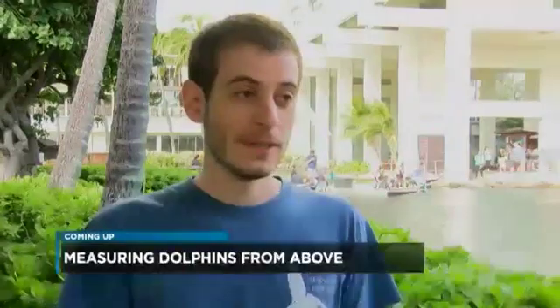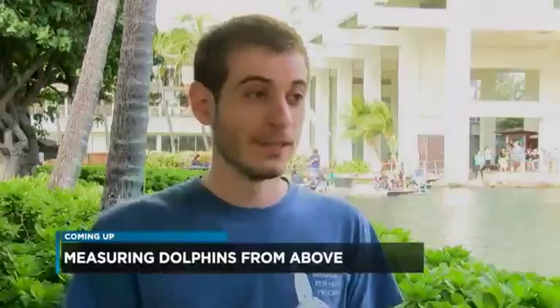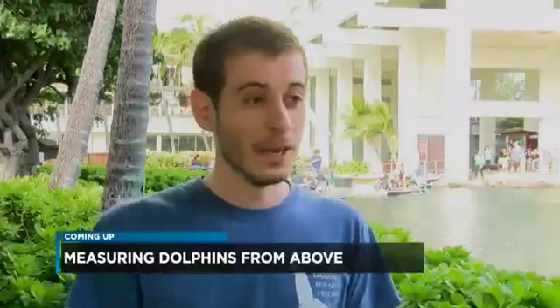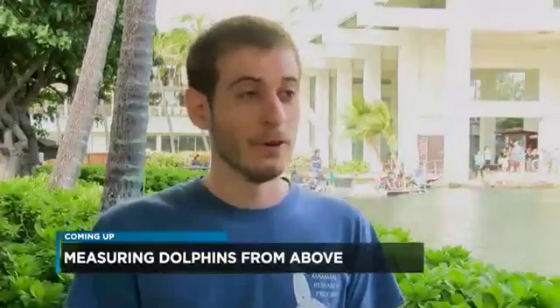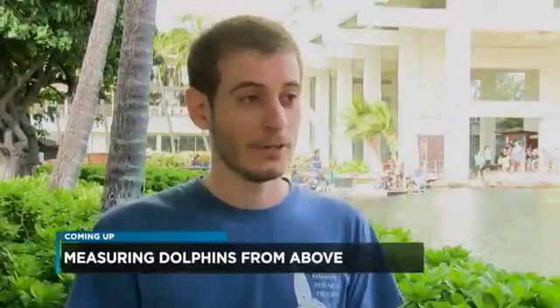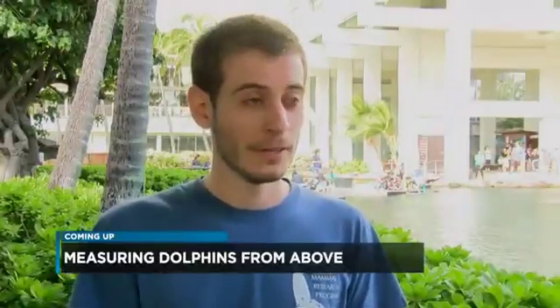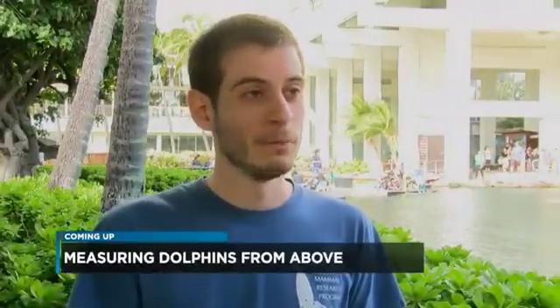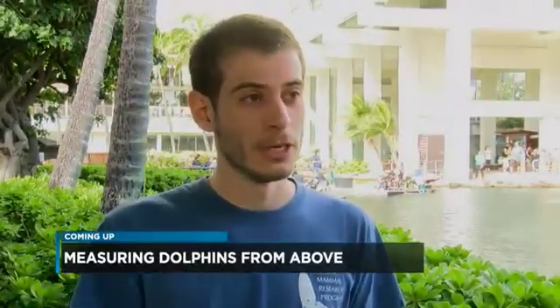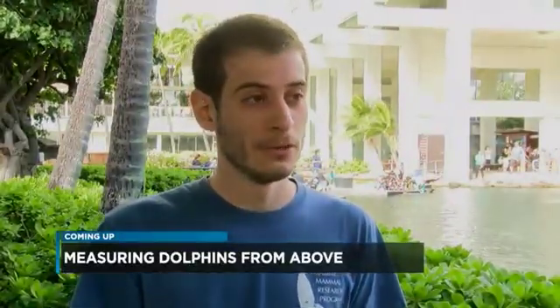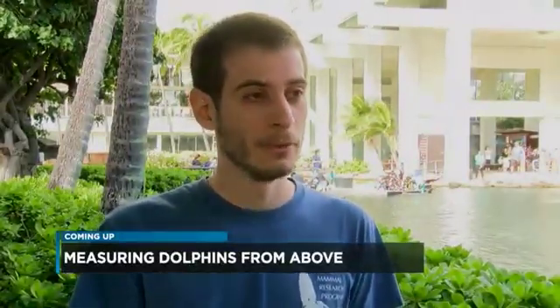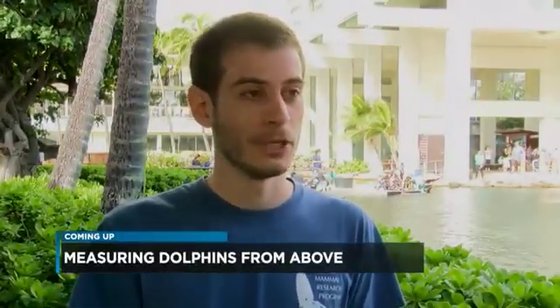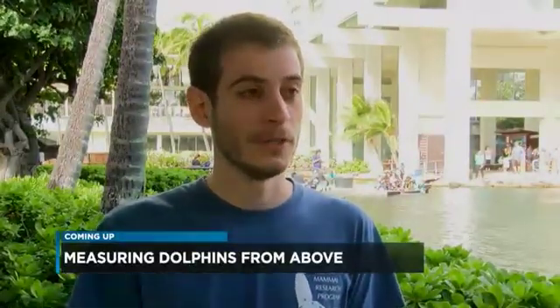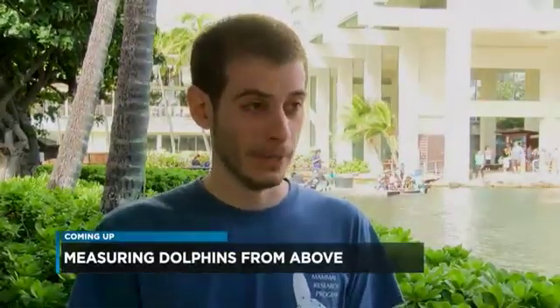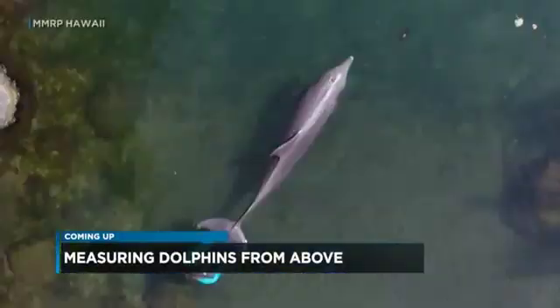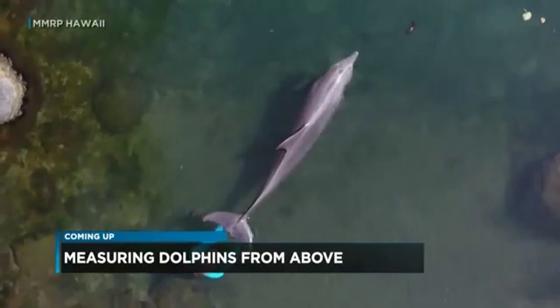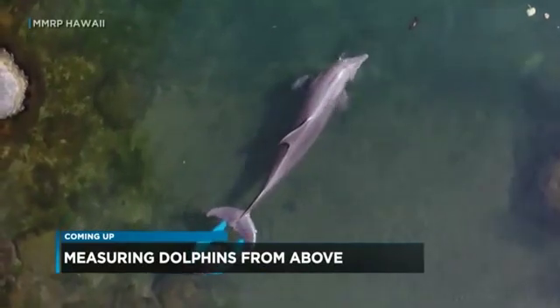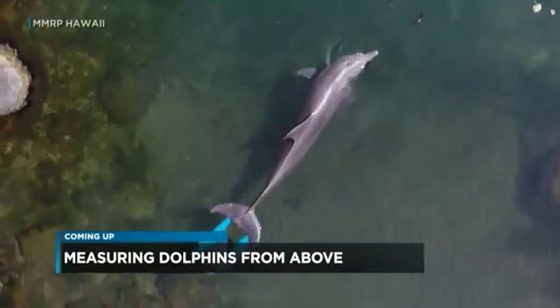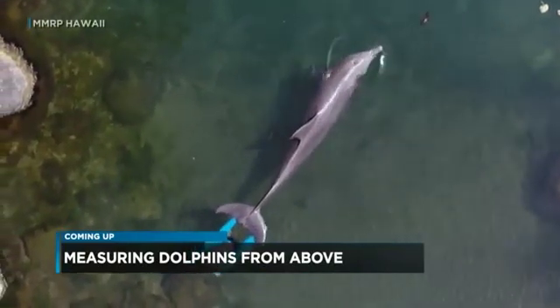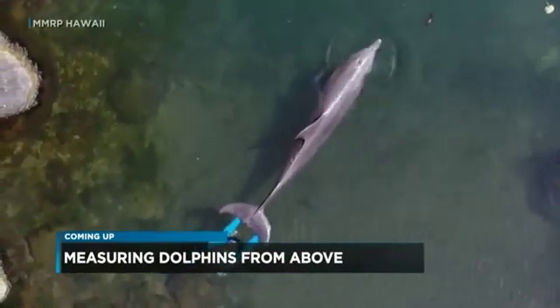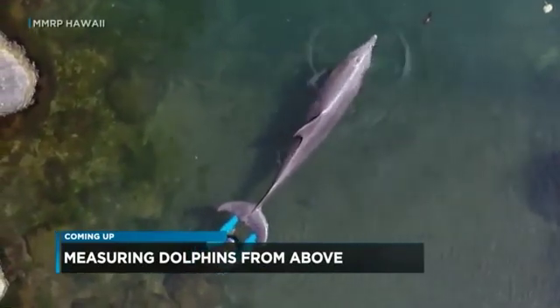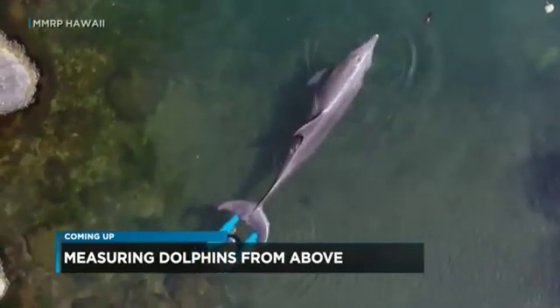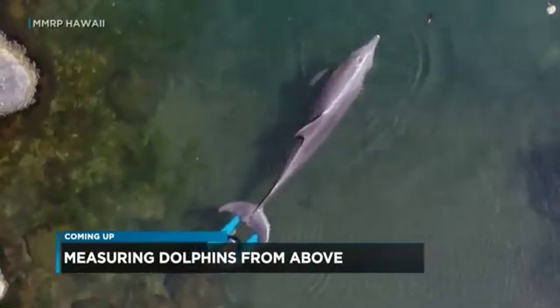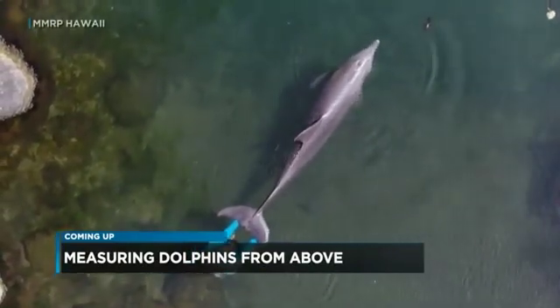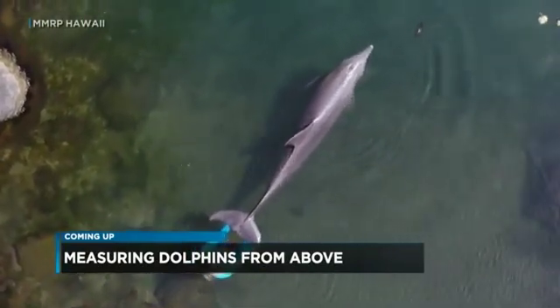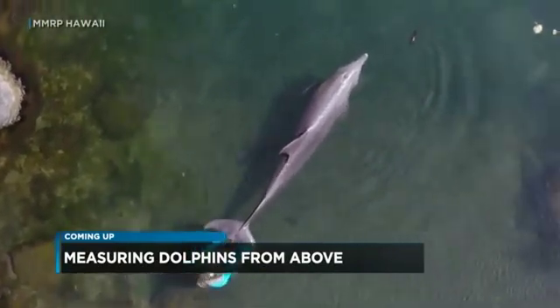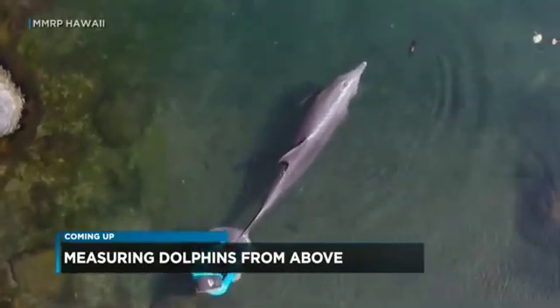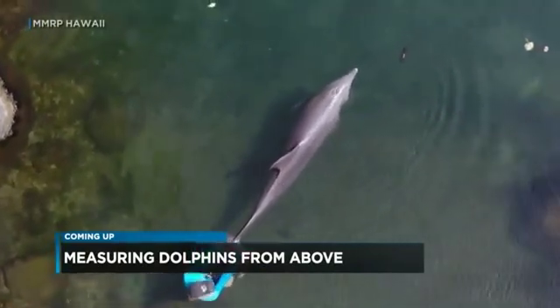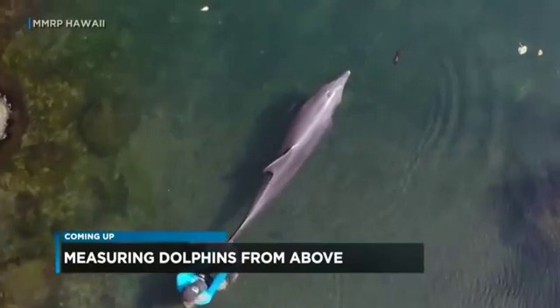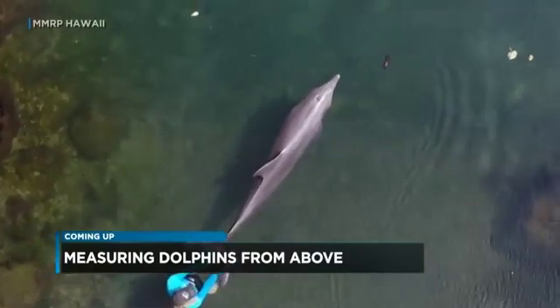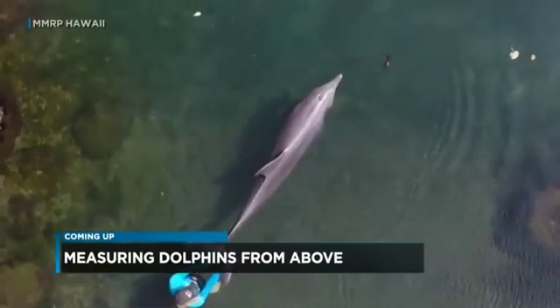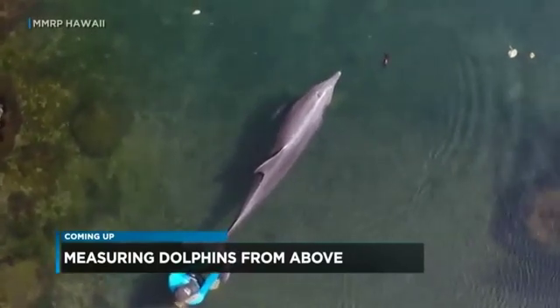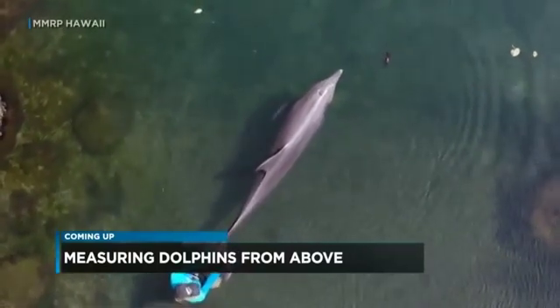It's really hard for us as scientists to measure dolphin populations in the wild. How drone technology will make it easier to study Hawai'i's dolphins — that's next on Hawai'i's Most Watched News.